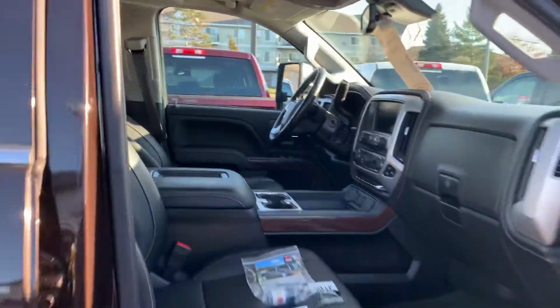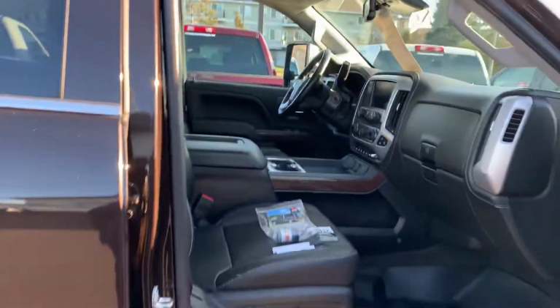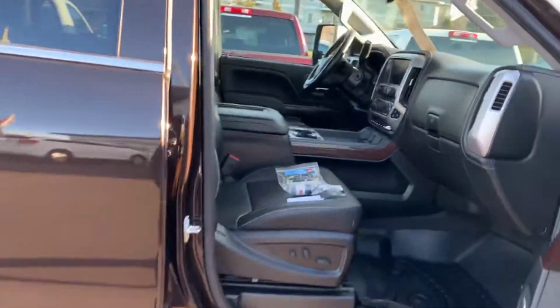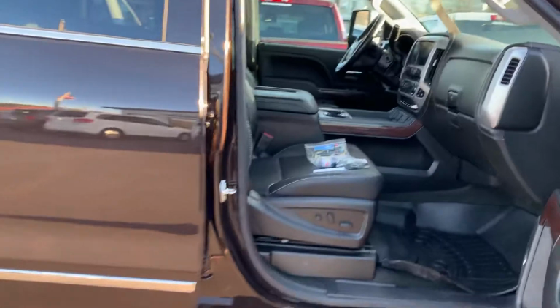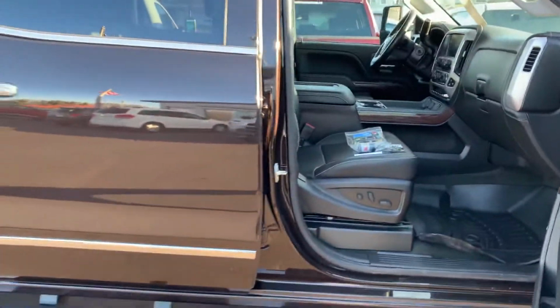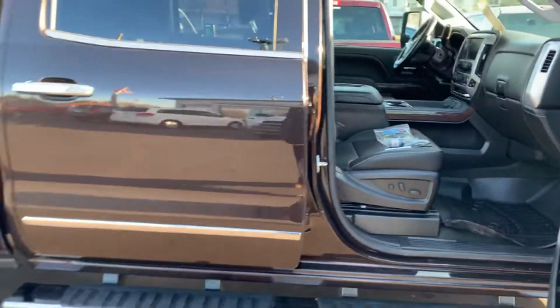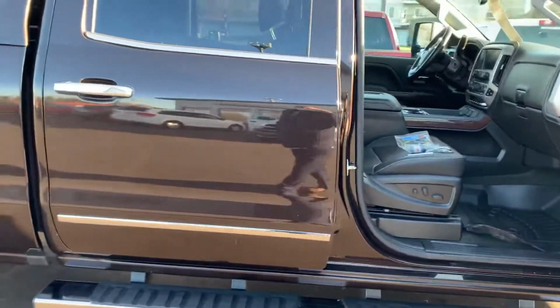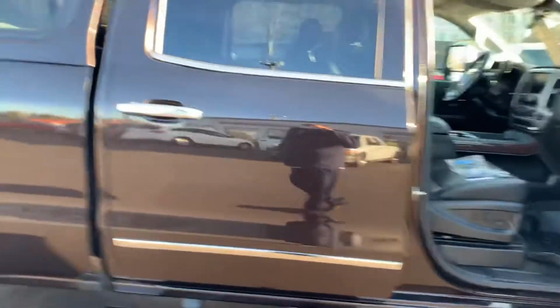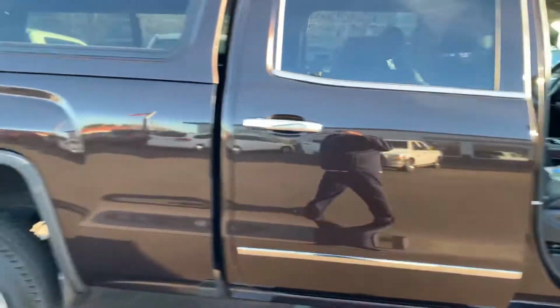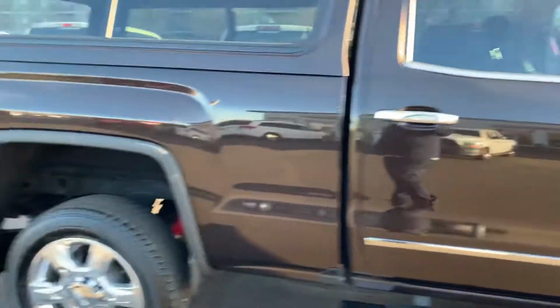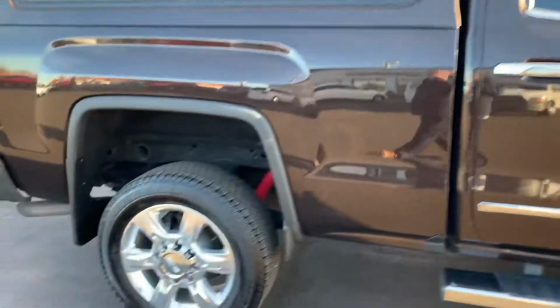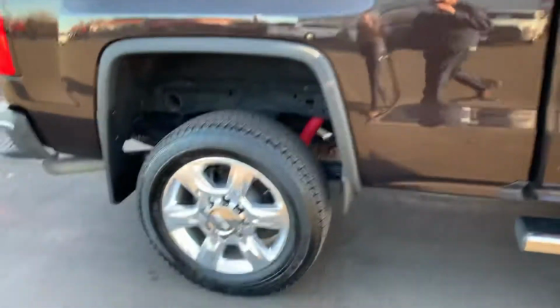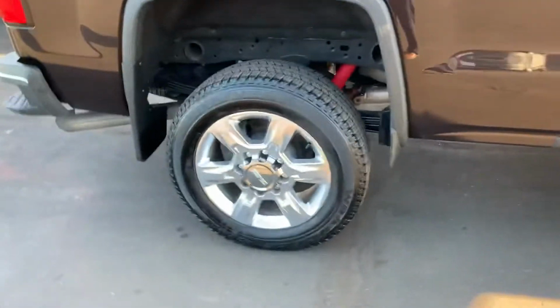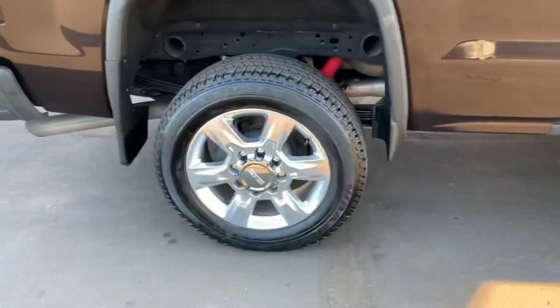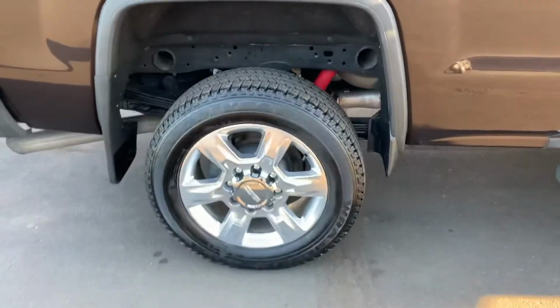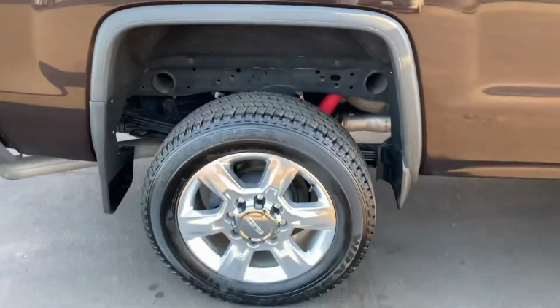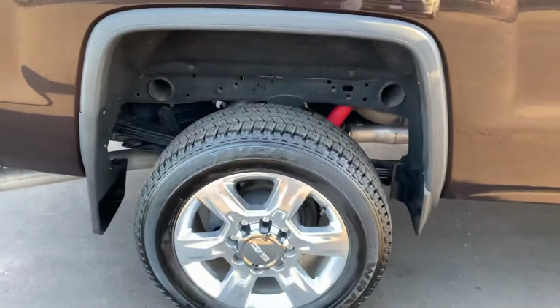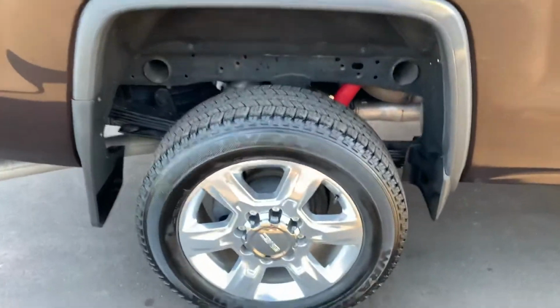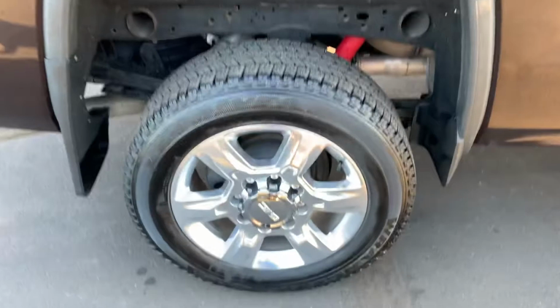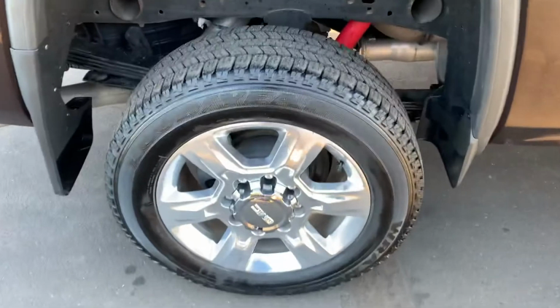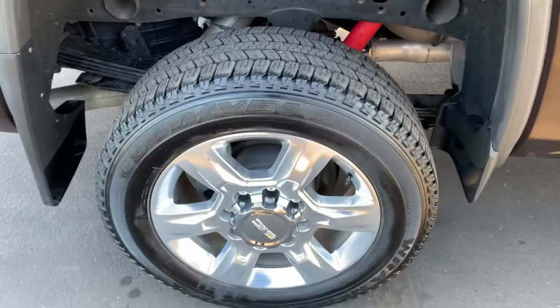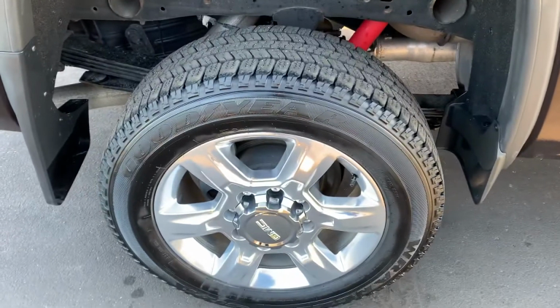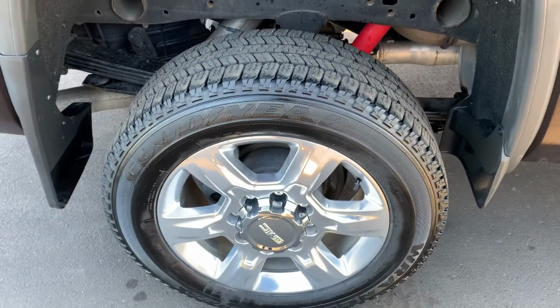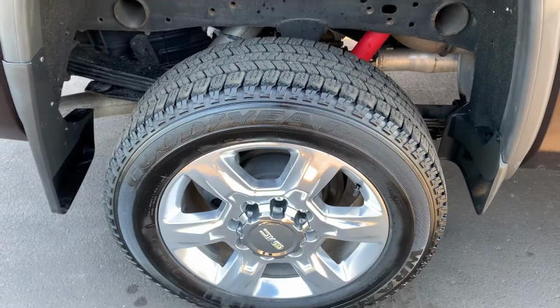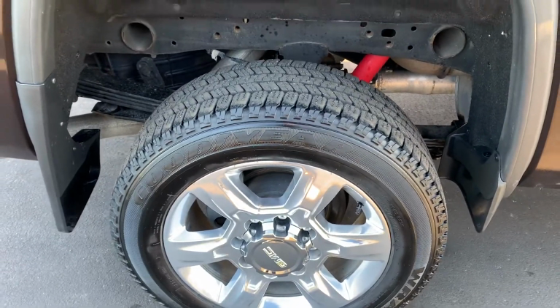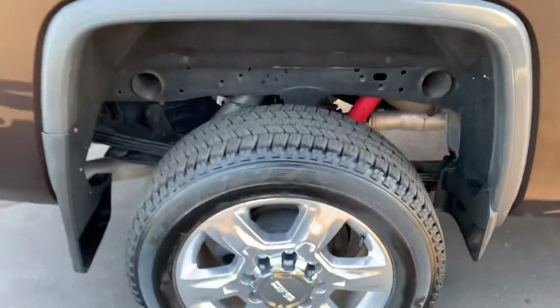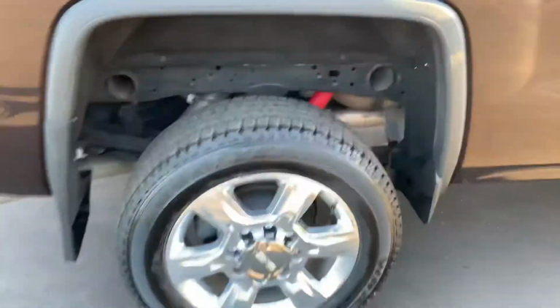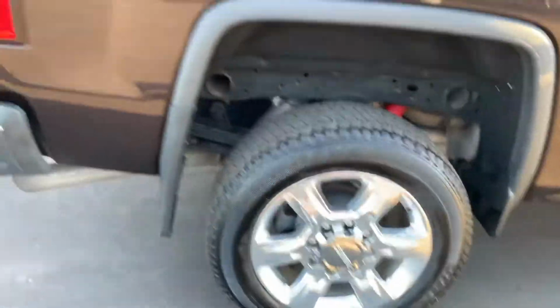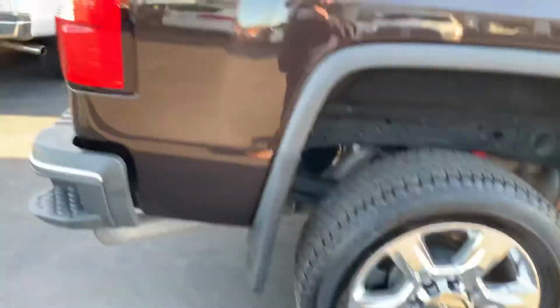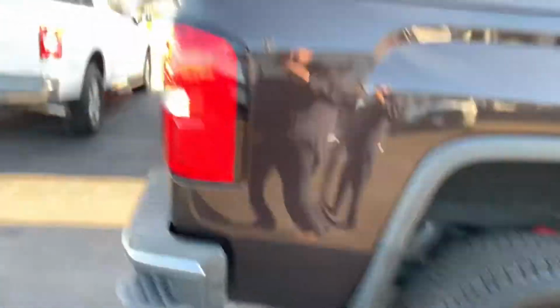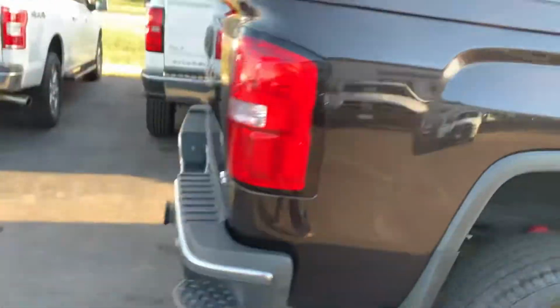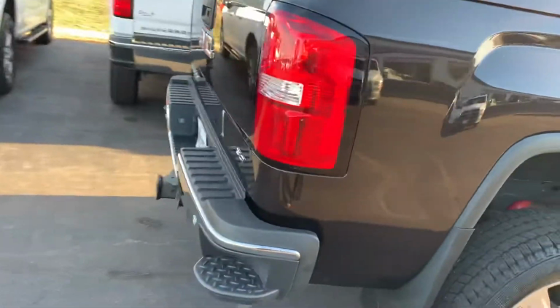This thing has it all. It's got the Bose radio. 36,000 miles. Brand new rubber all the way around on this — Goodyear Wranglers.